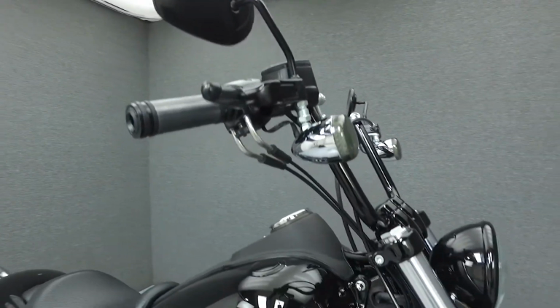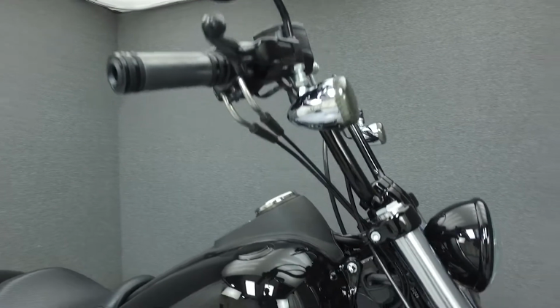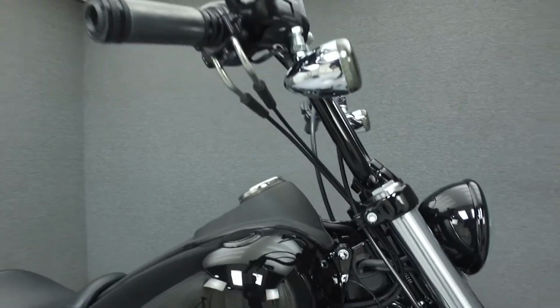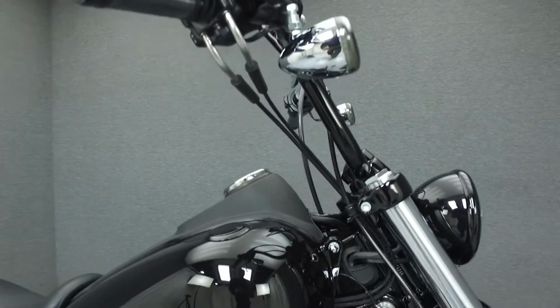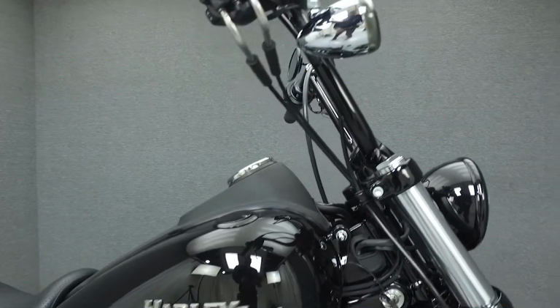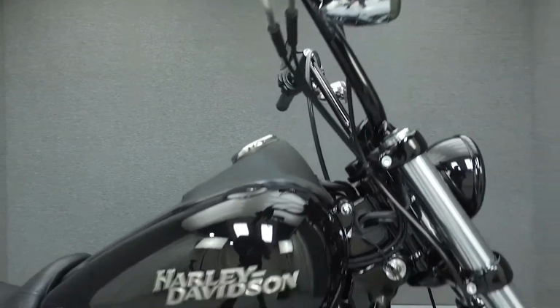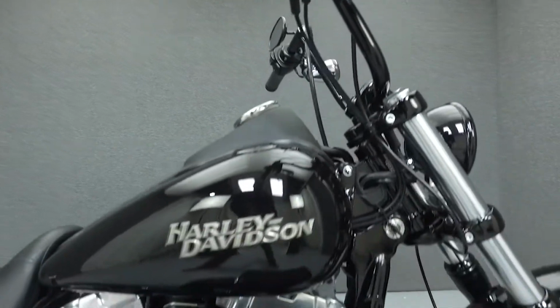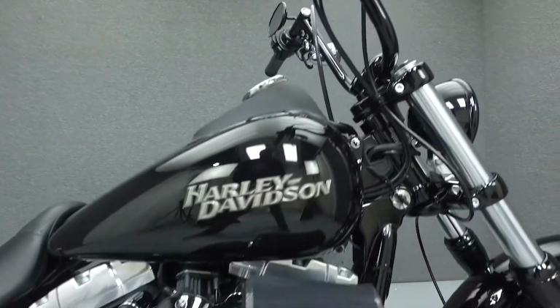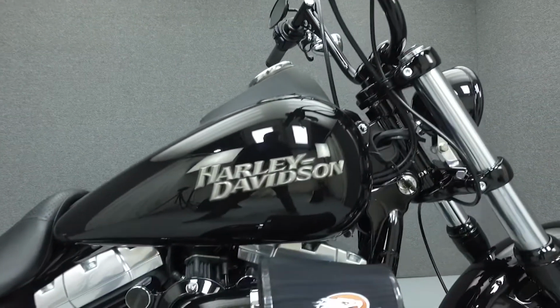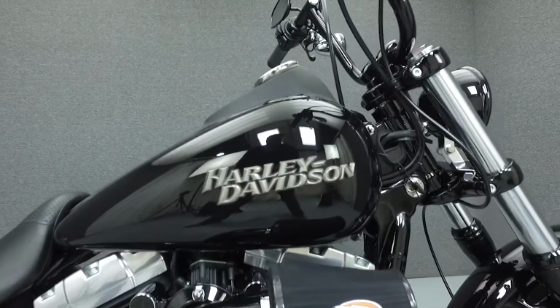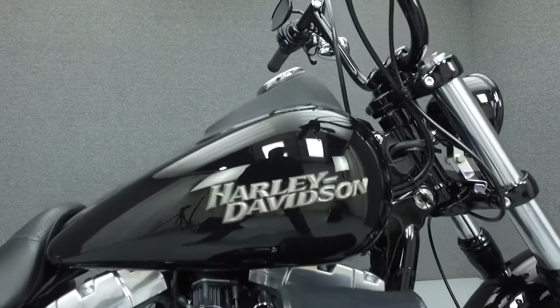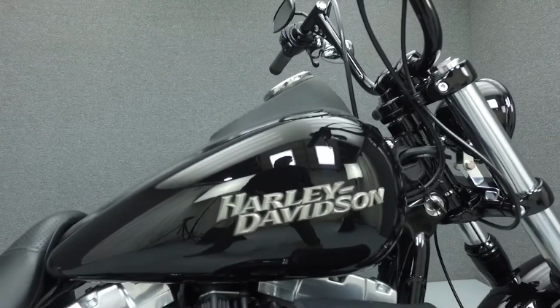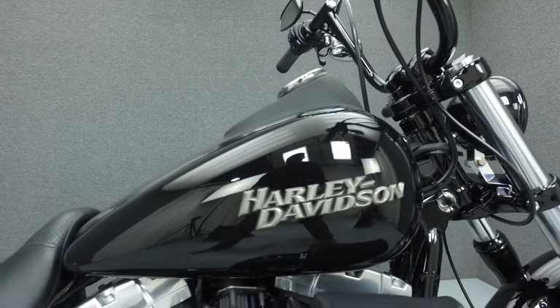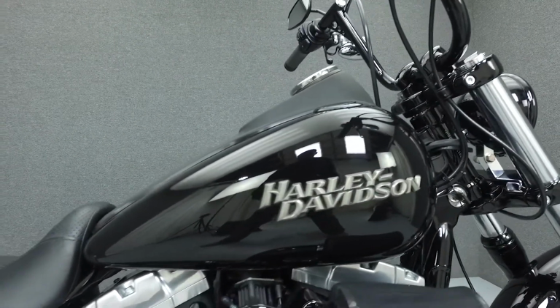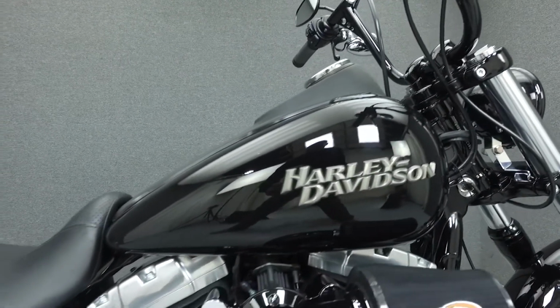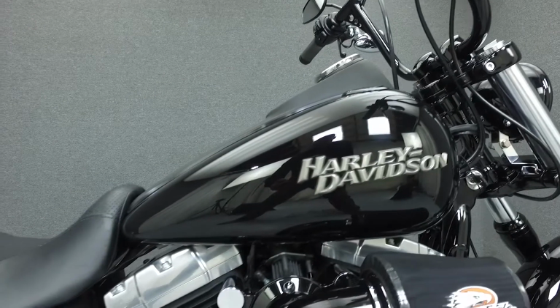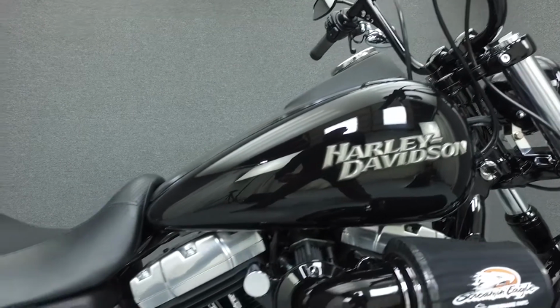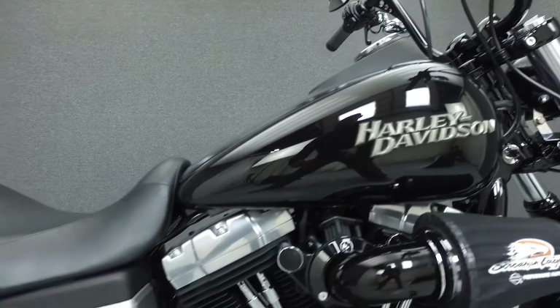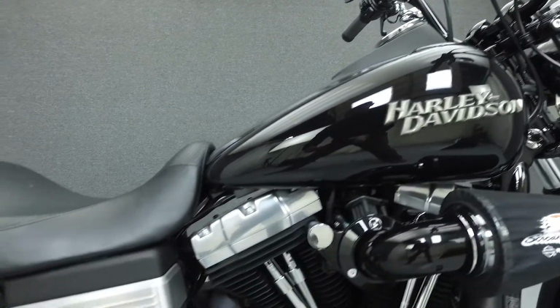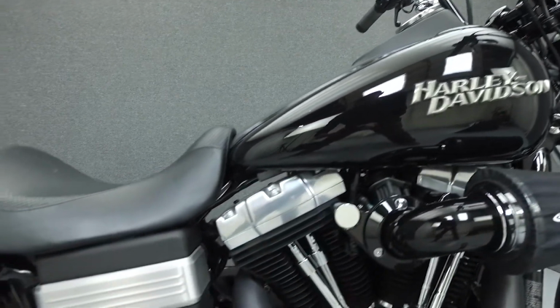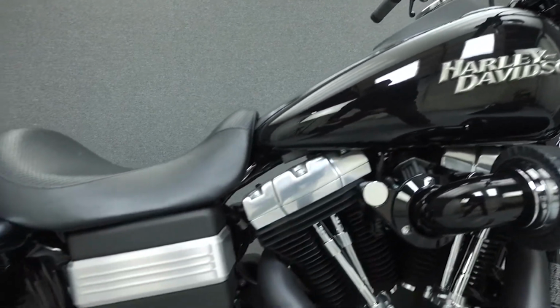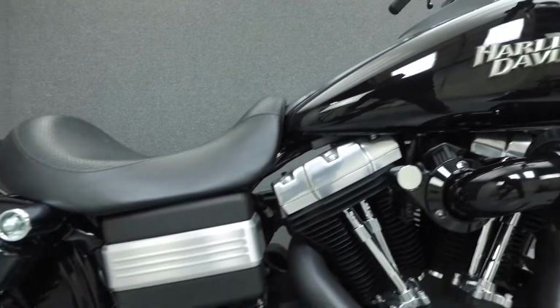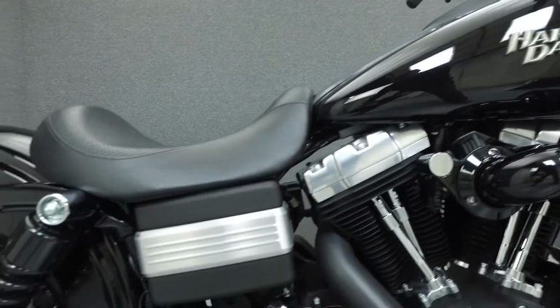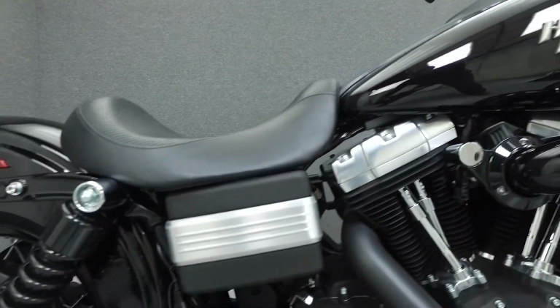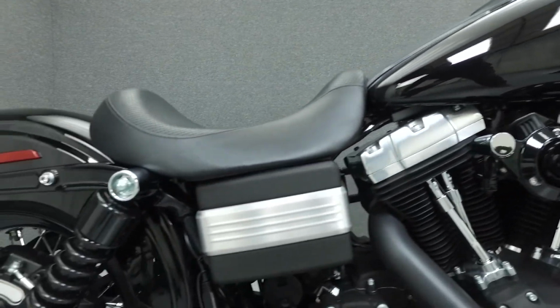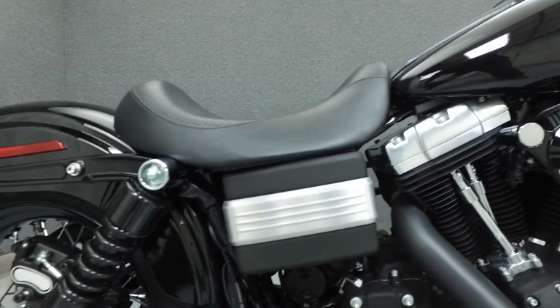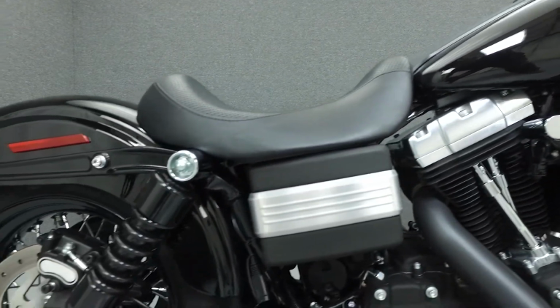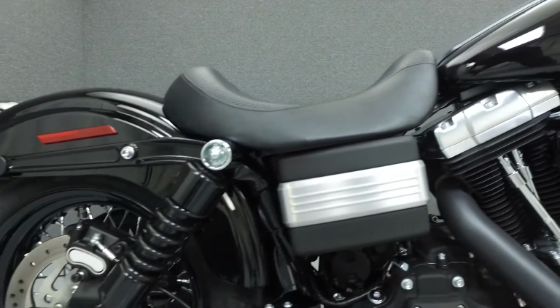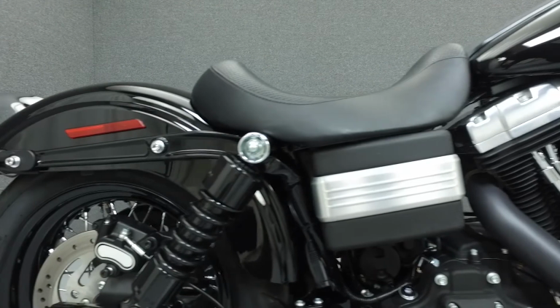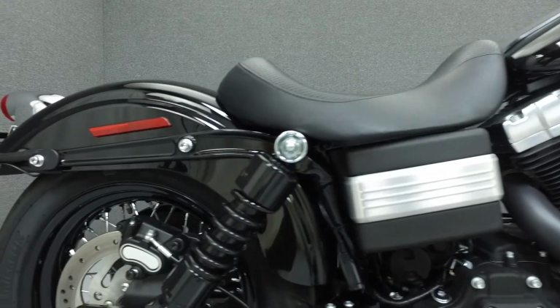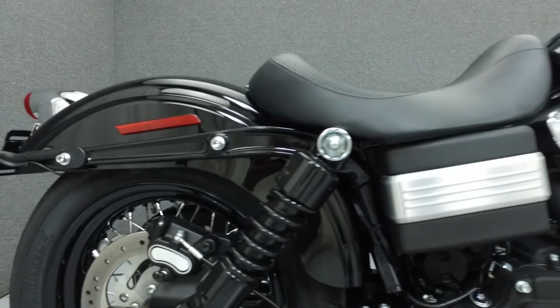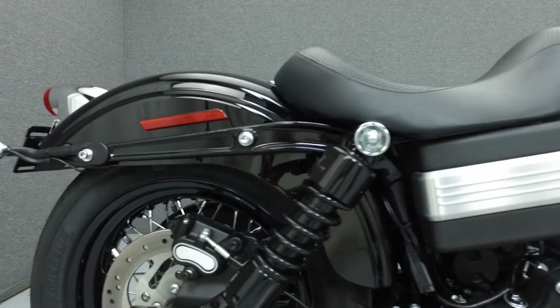It's been upgraded with a Vance & Hines exhaust, high-flow air intake, aftermarket handlebars, LED turn signals, Harley accessory grips and foot pegs, and black axle nut covers.